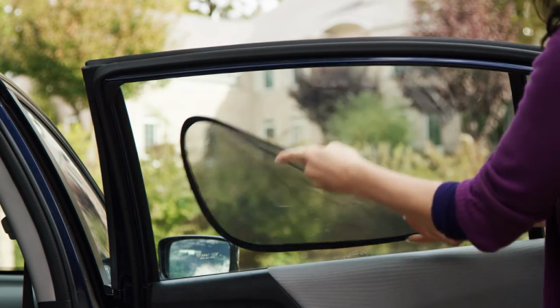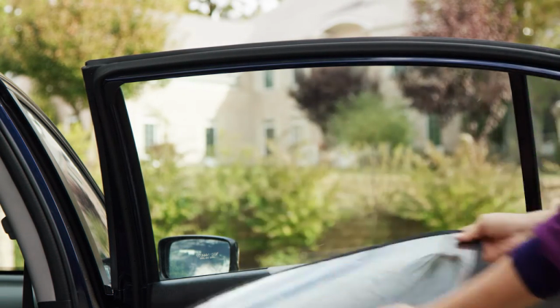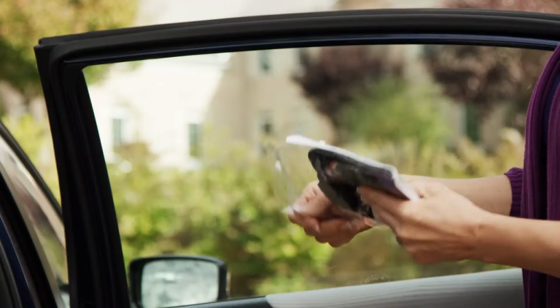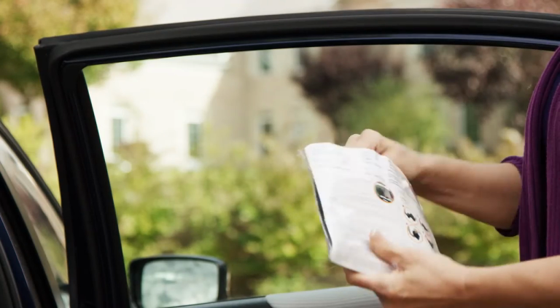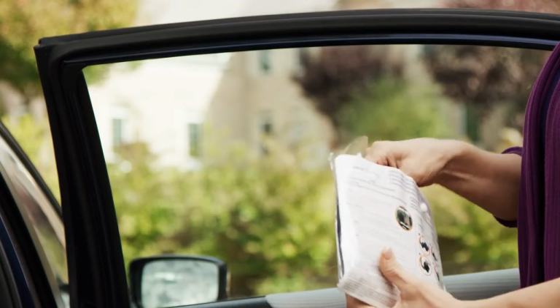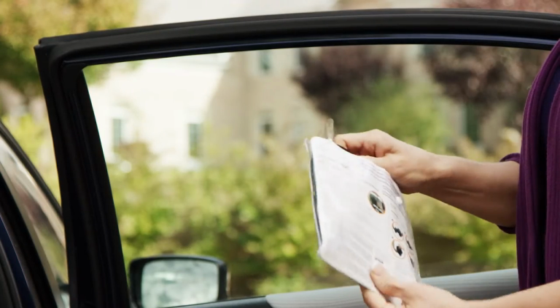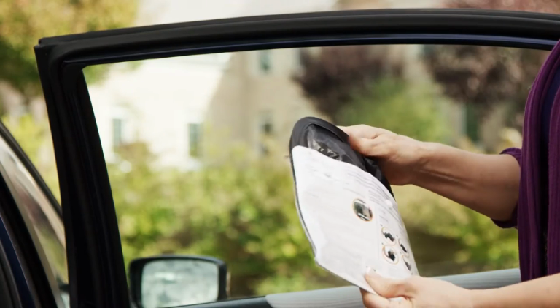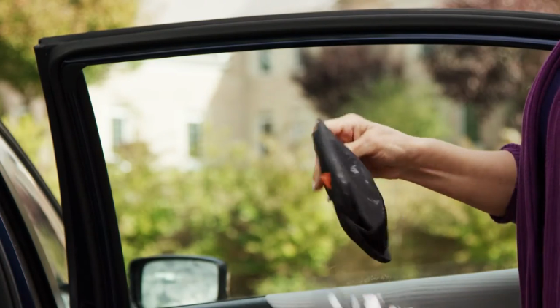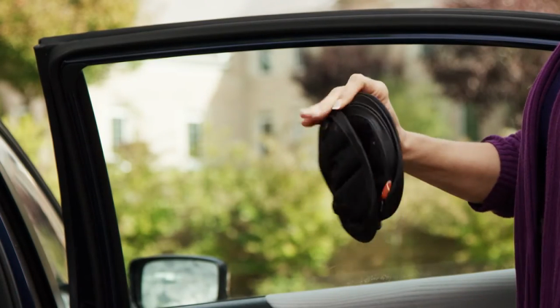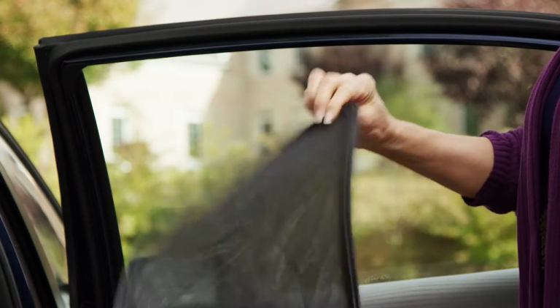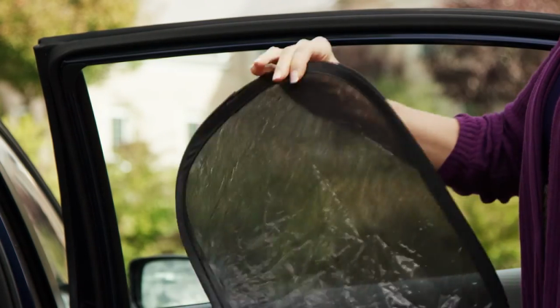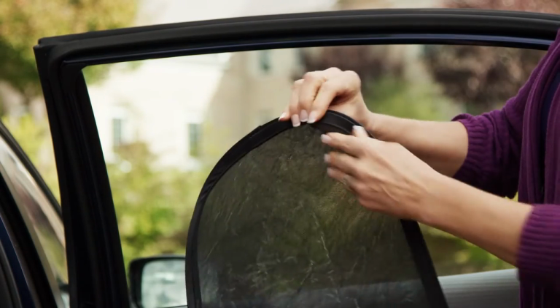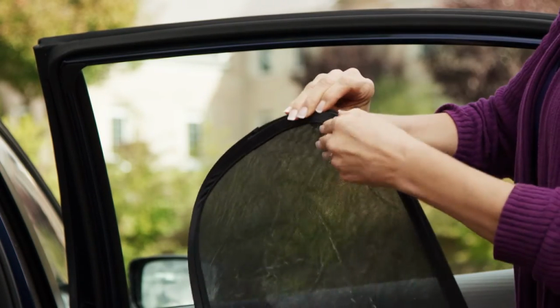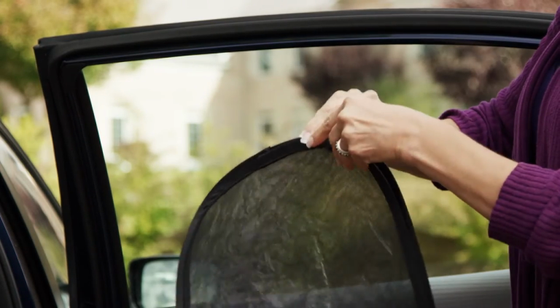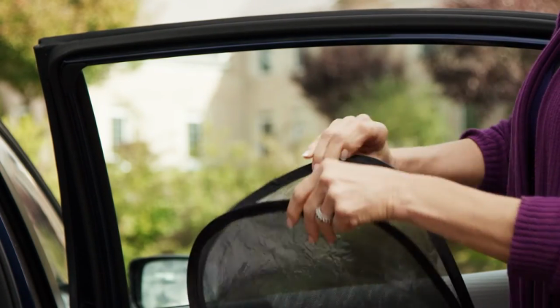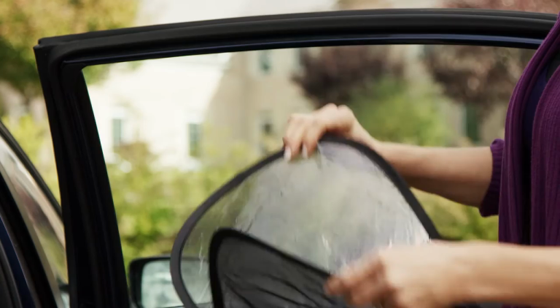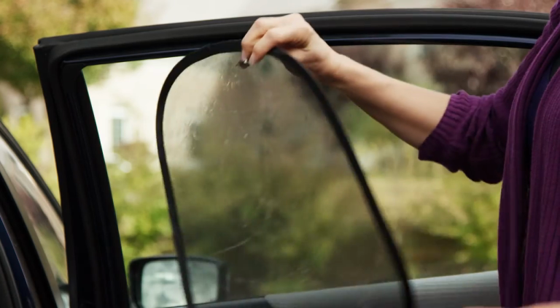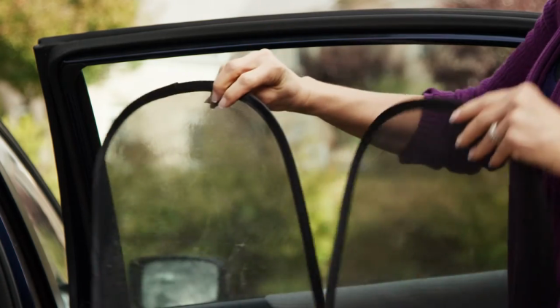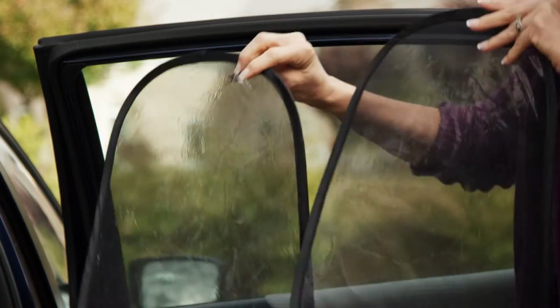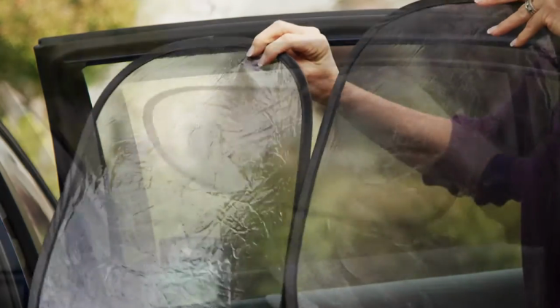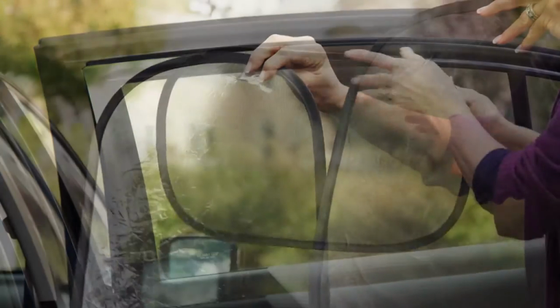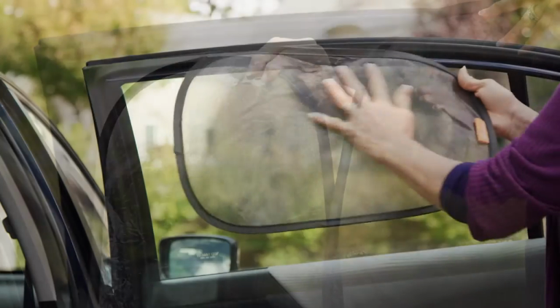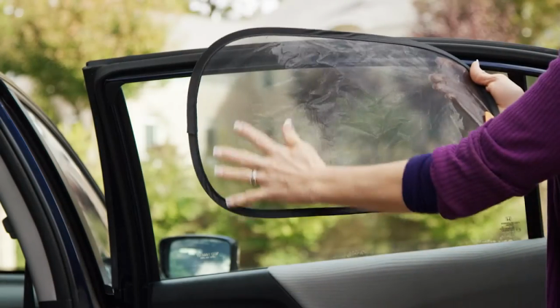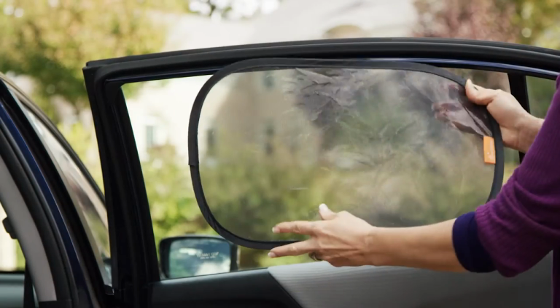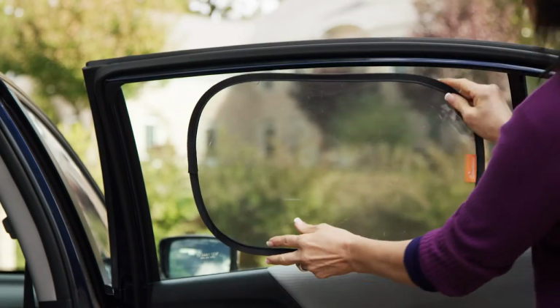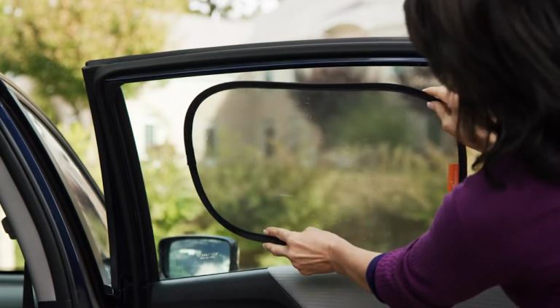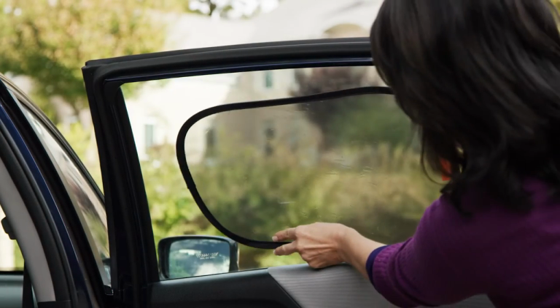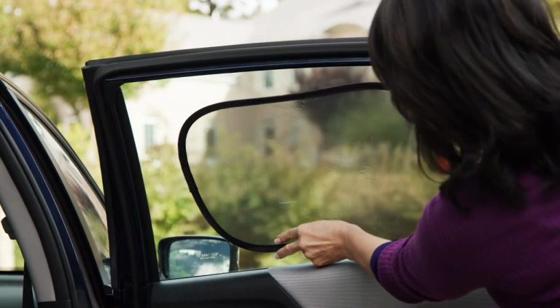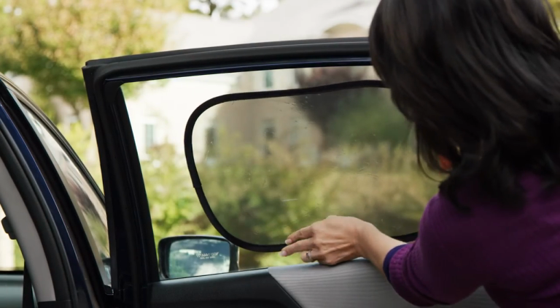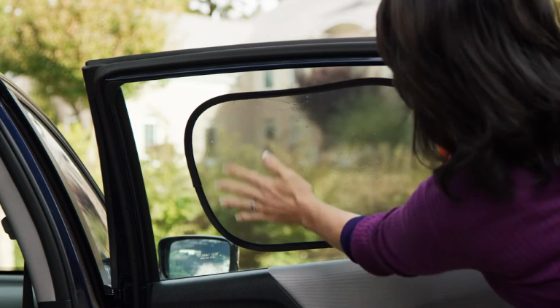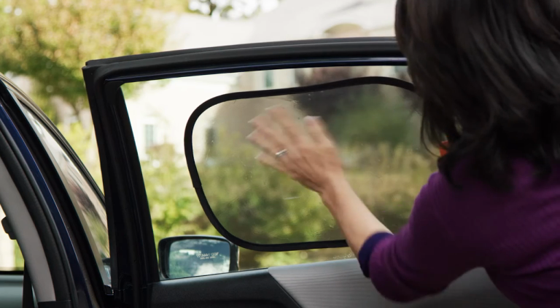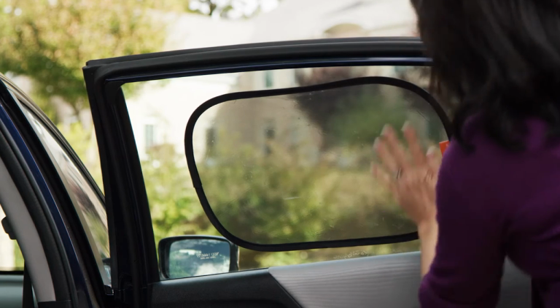Easy to install, the car shade instantly pops open. To use, simply apply to a clean window — the static electricity automatically adheres it. No need for suction cups.